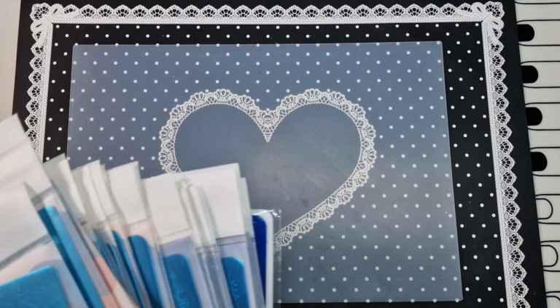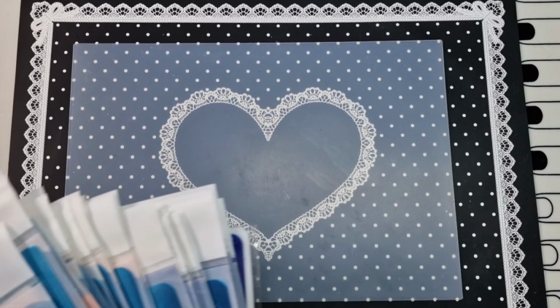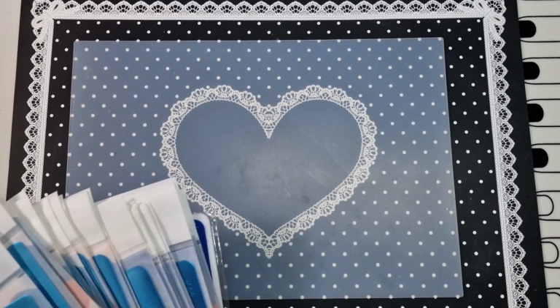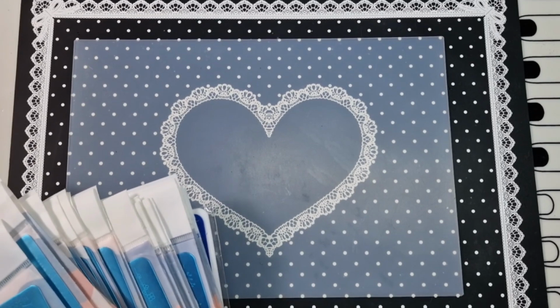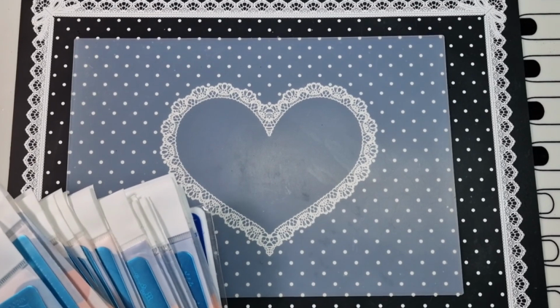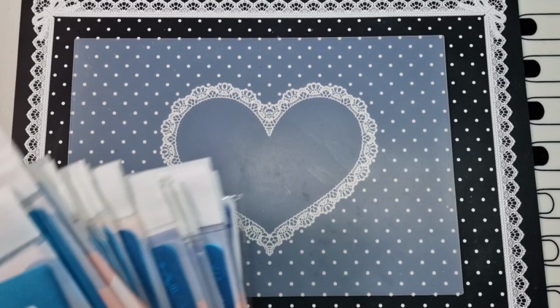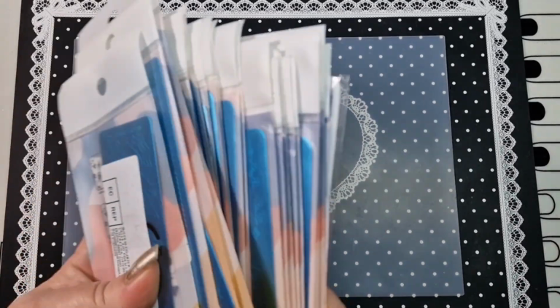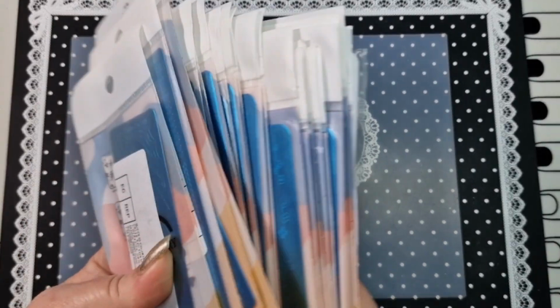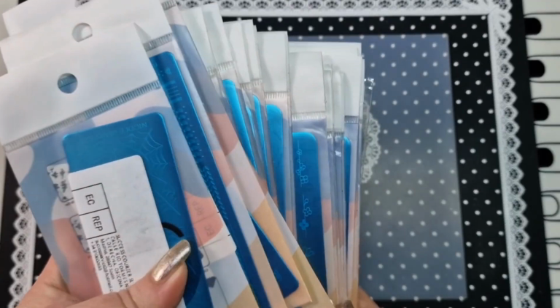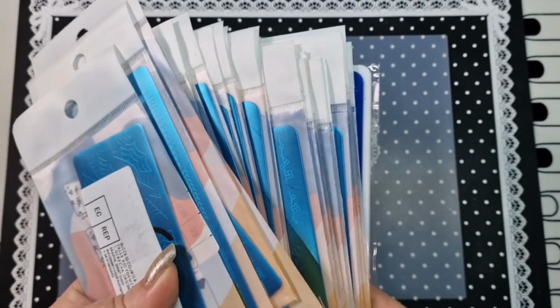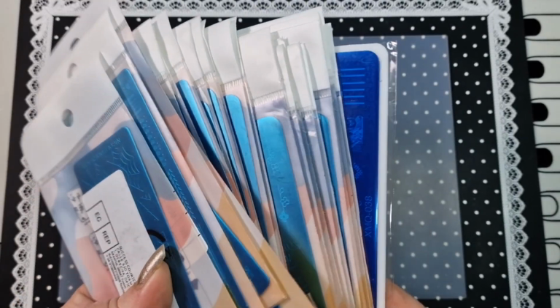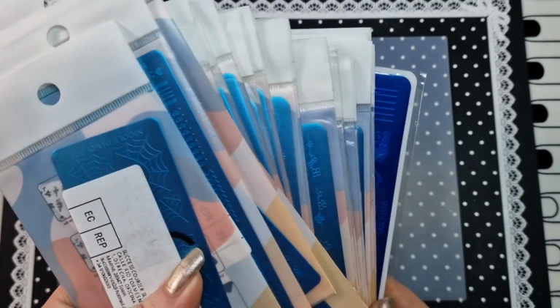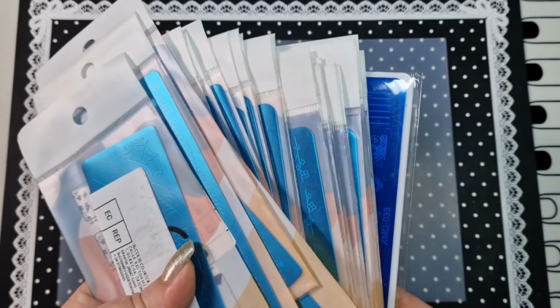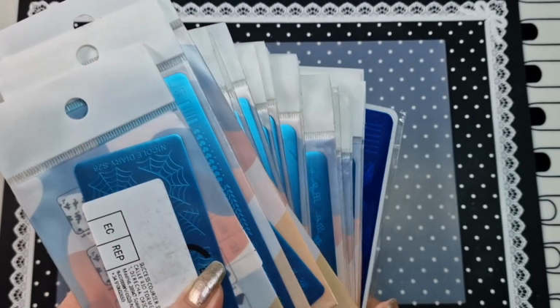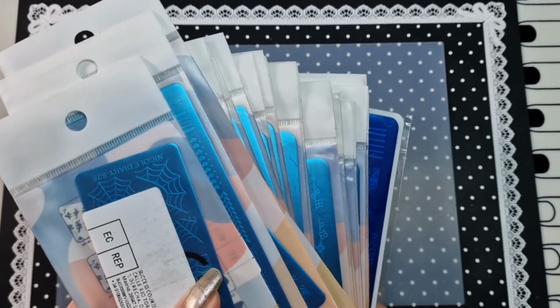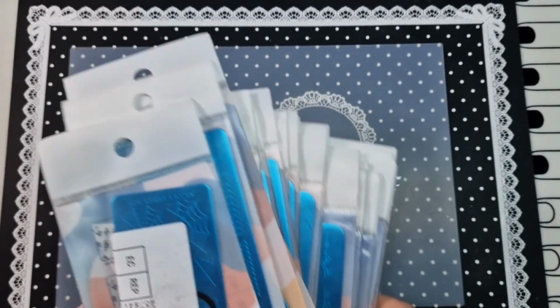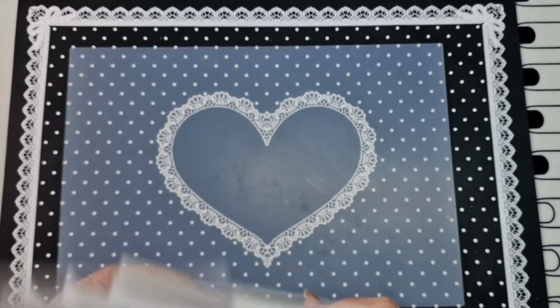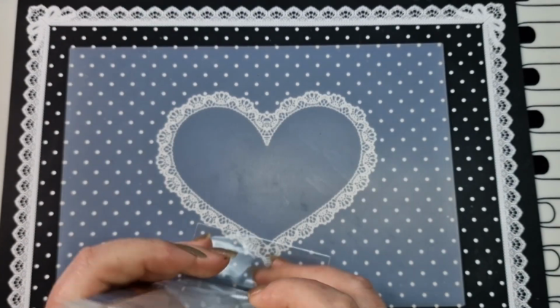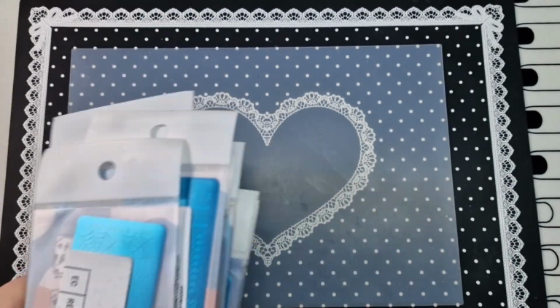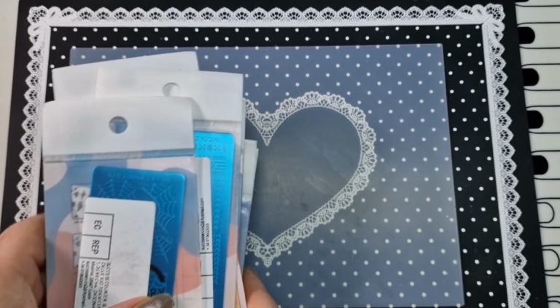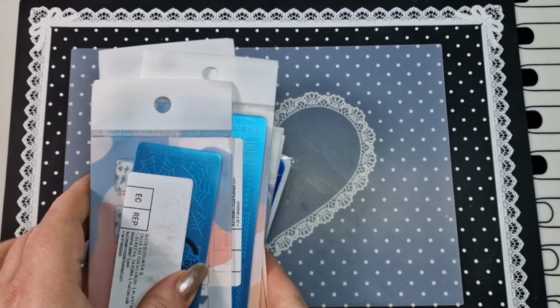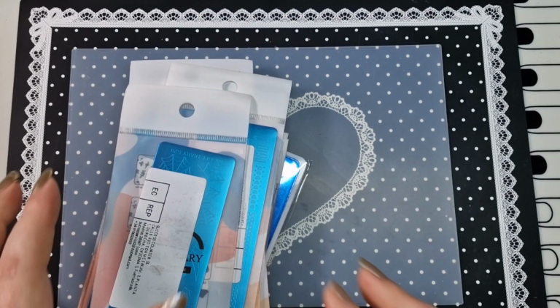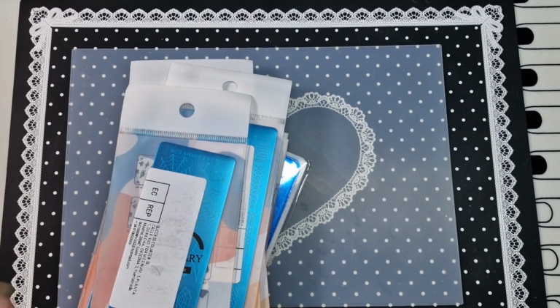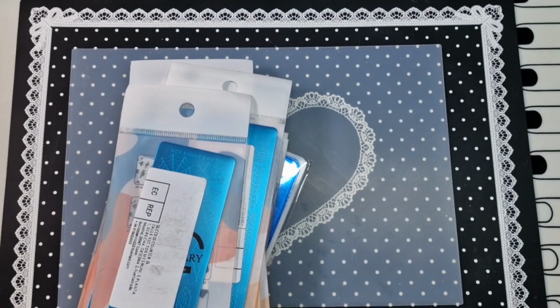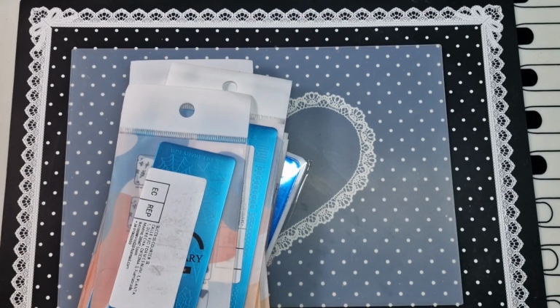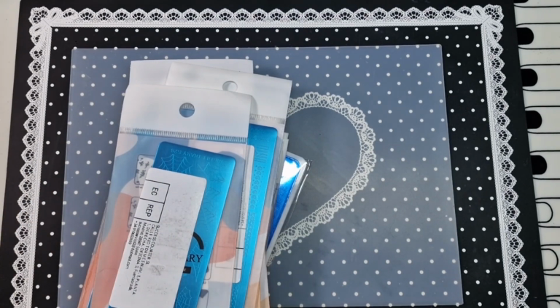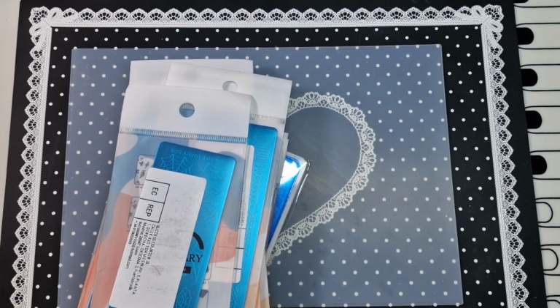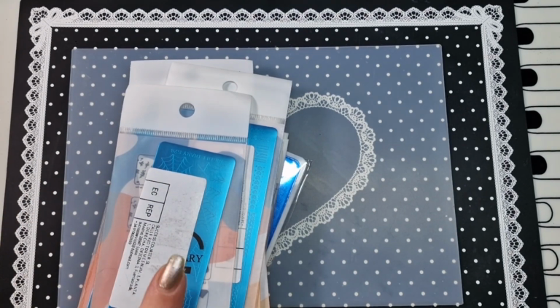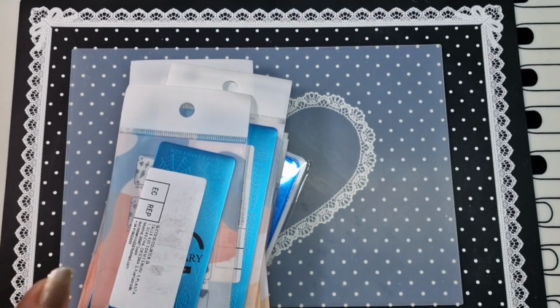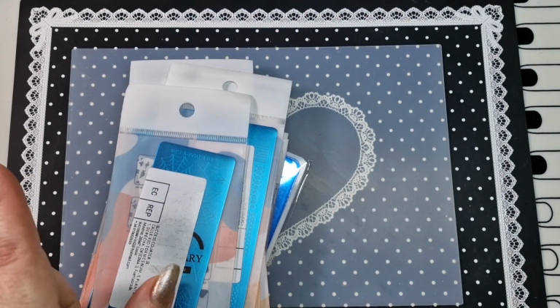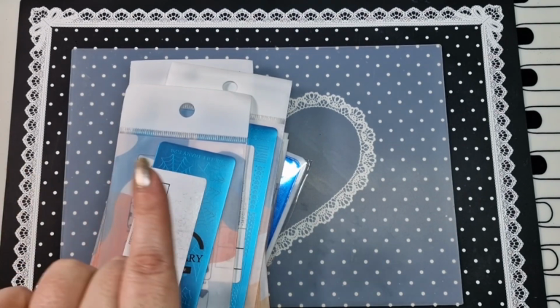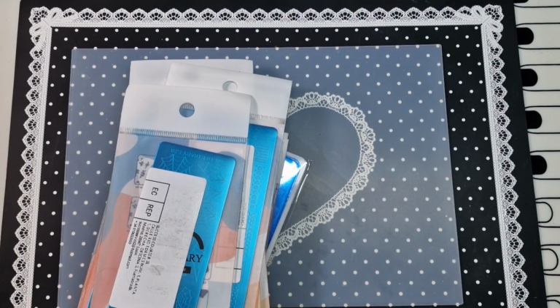Hey everyone, welcome back to another video. We have all of these sample plates to get through today, so I would advise: get a snack, get a drink, and let me get sorted and we'll get started.